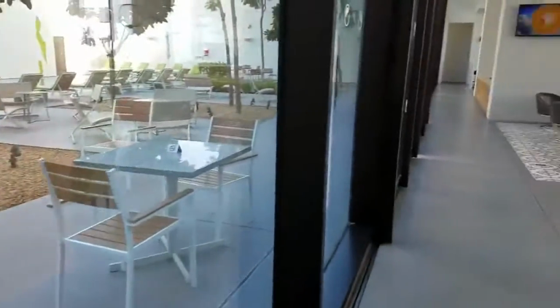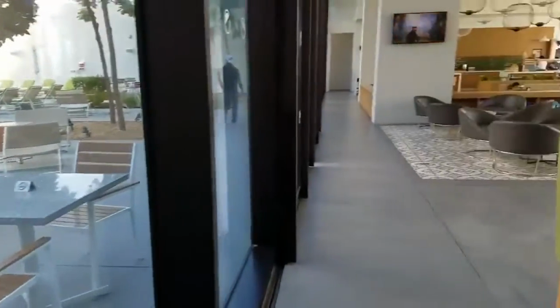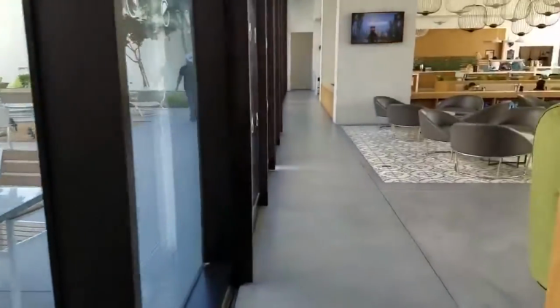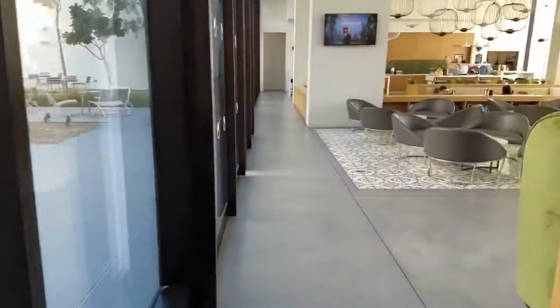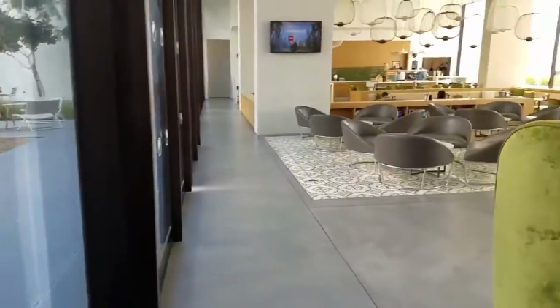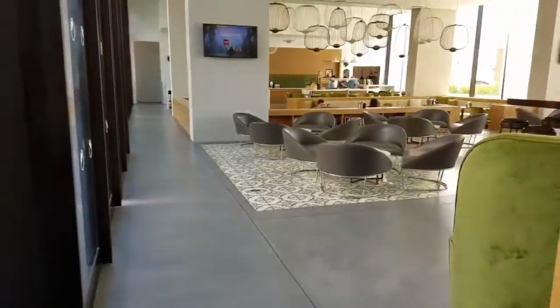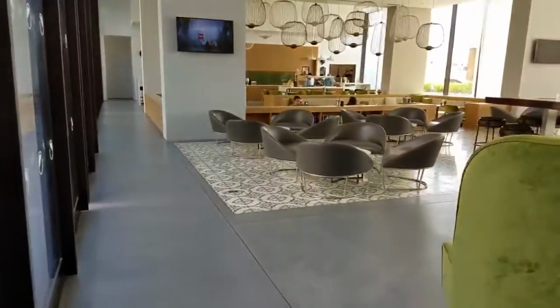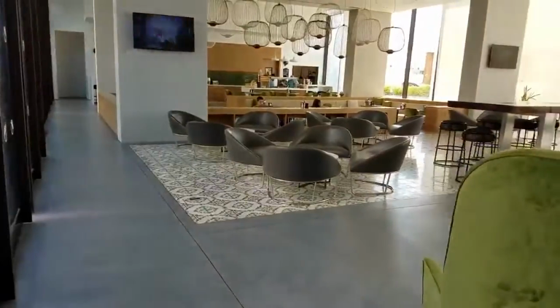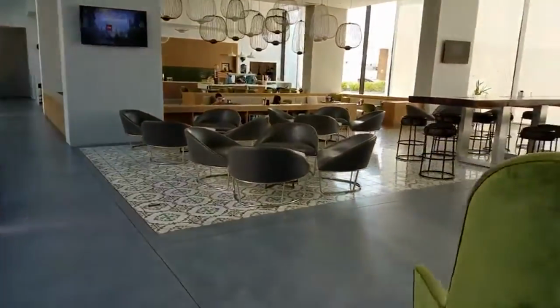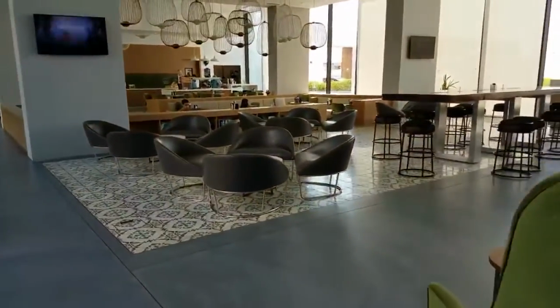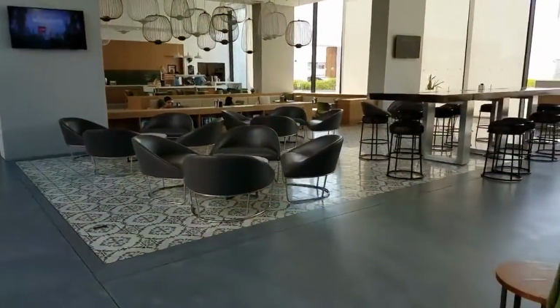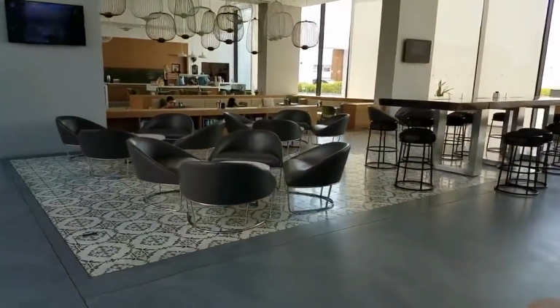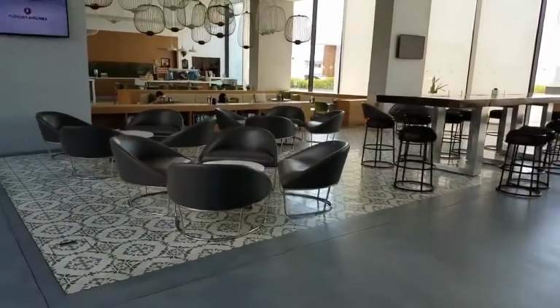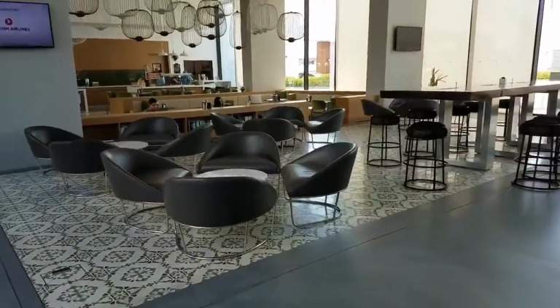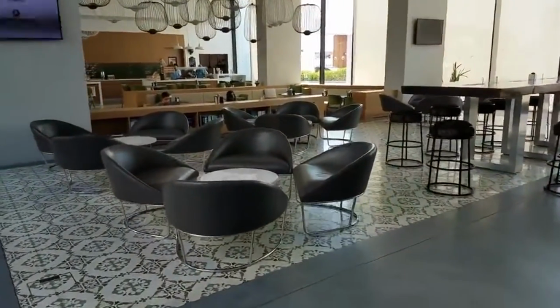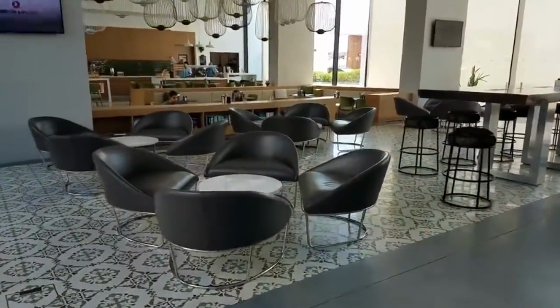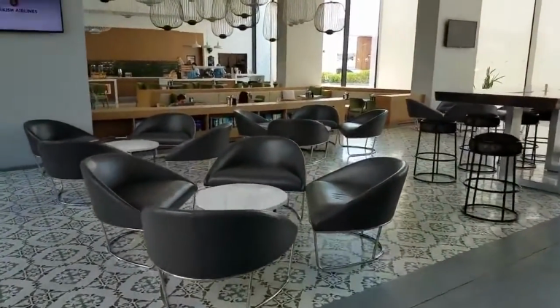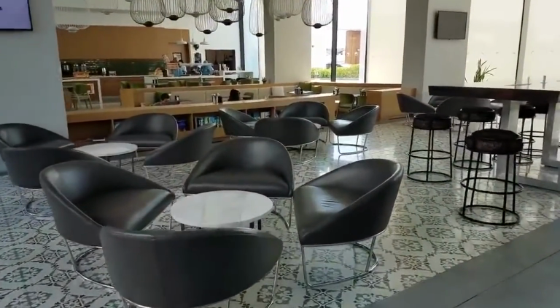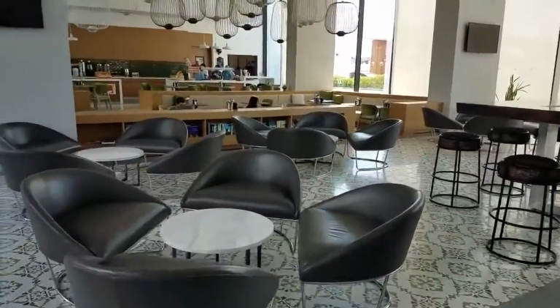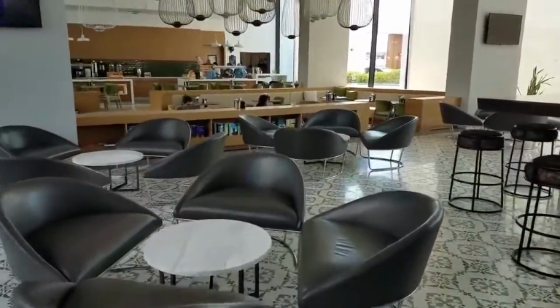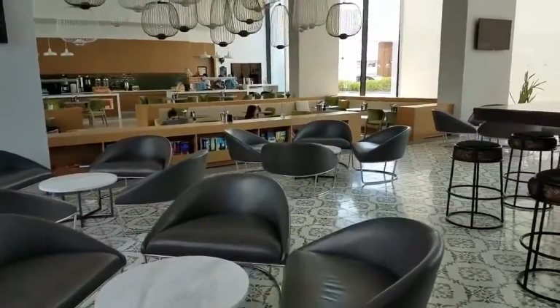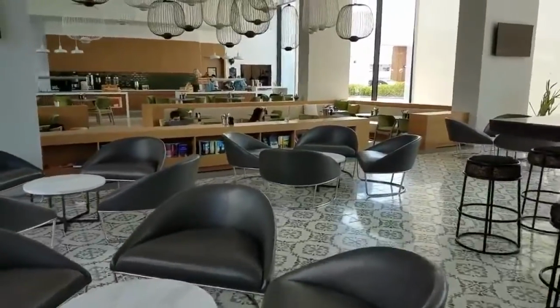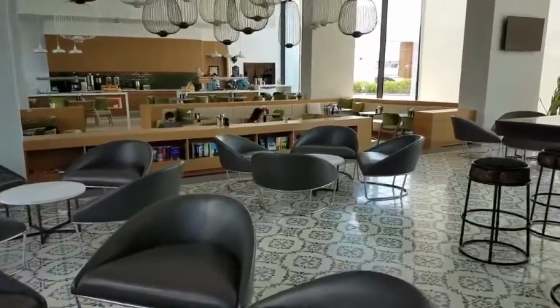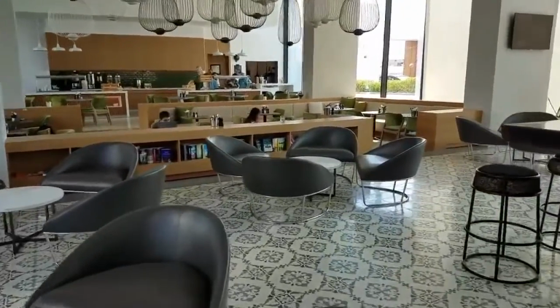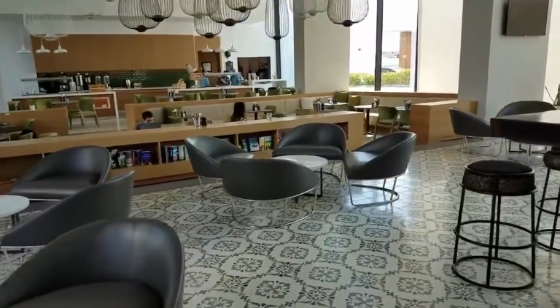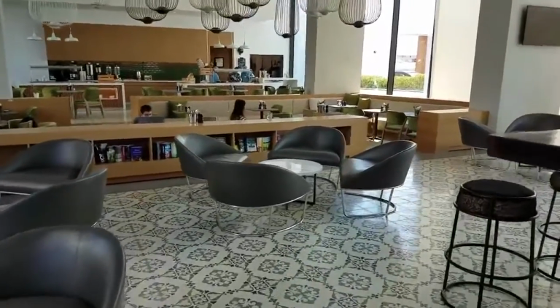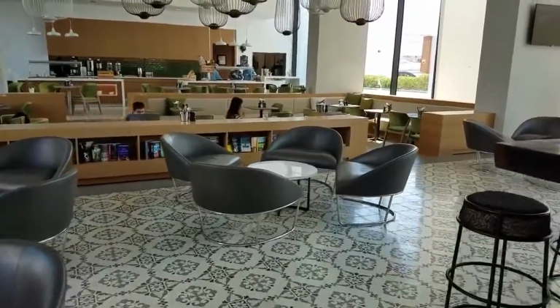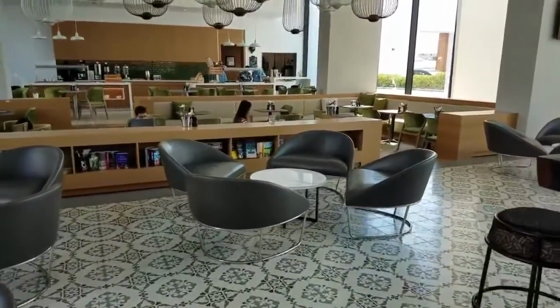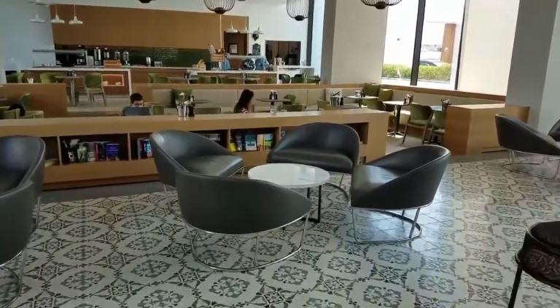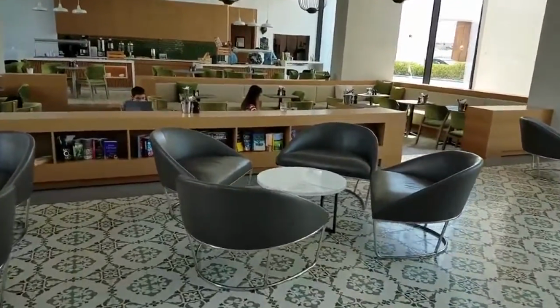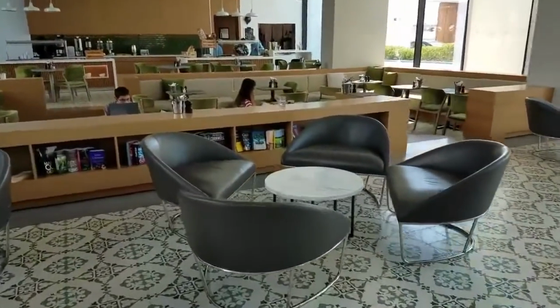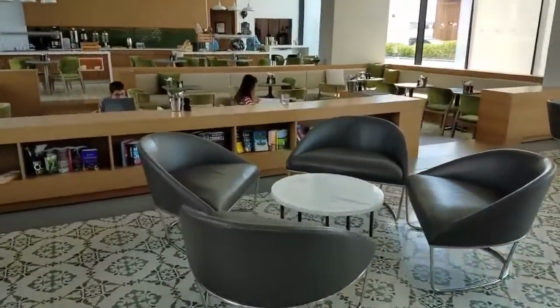This area is super quiet, which is nice. They've got these tables but we prefer sitting over here. Another nice thing about most Marriotts that we go to — they have